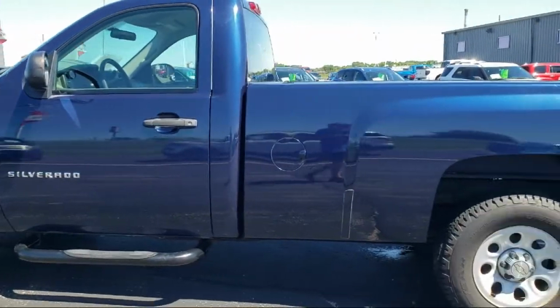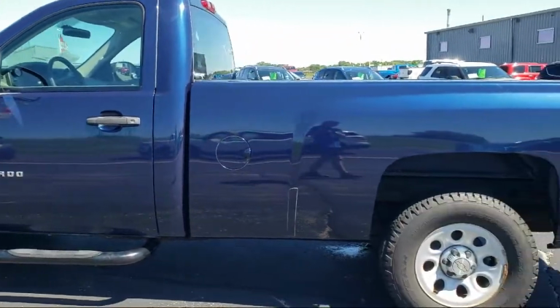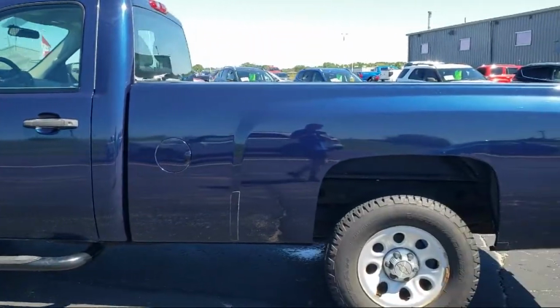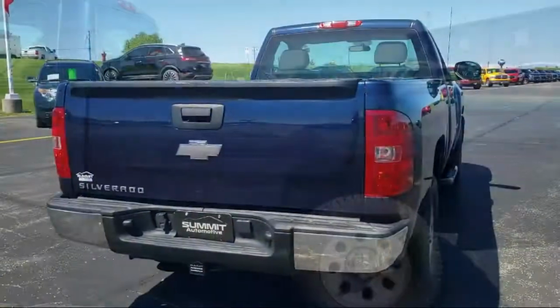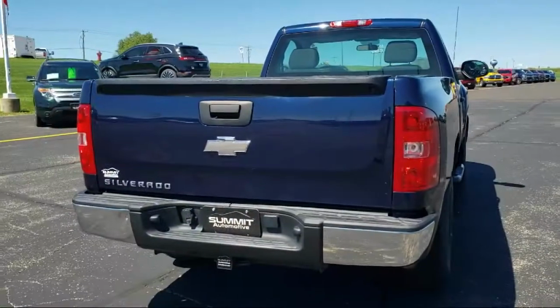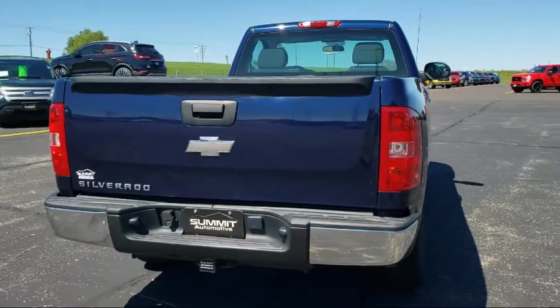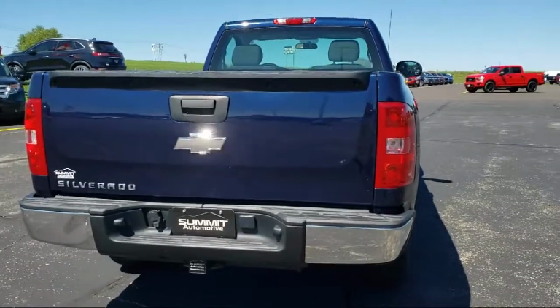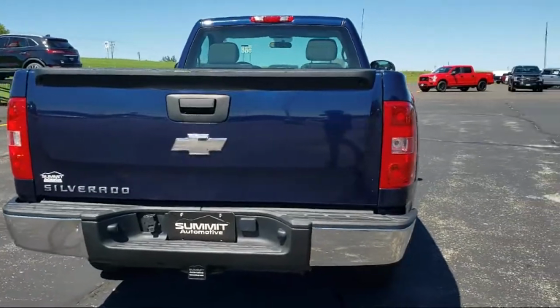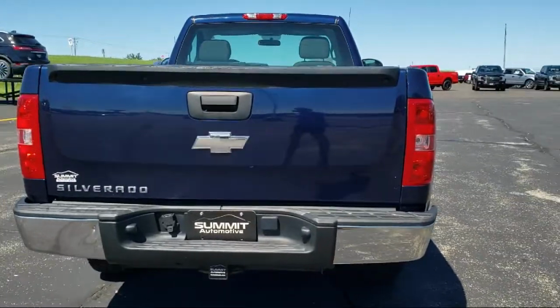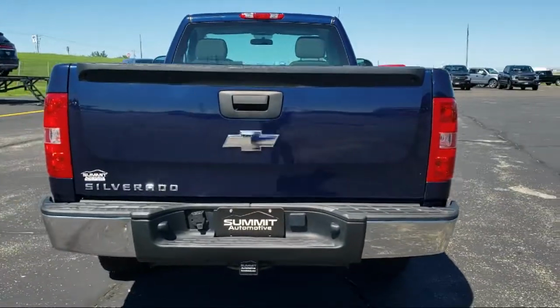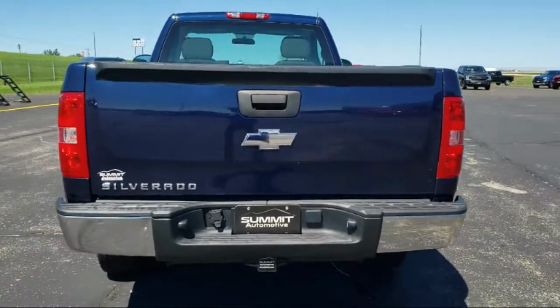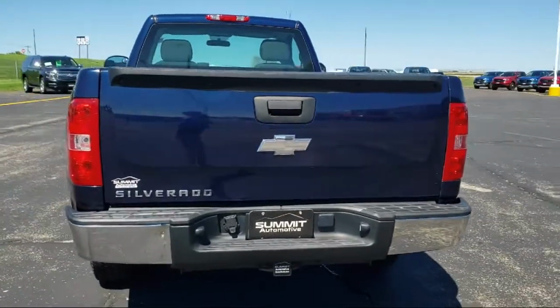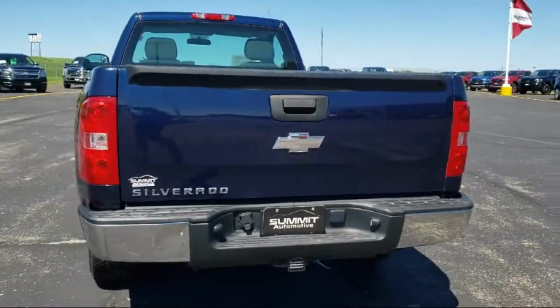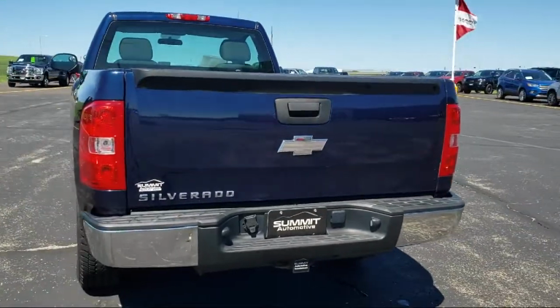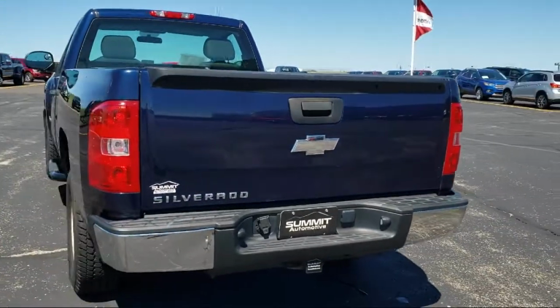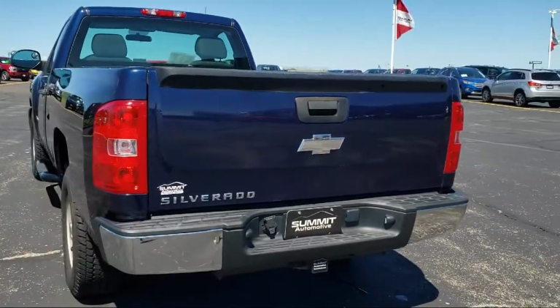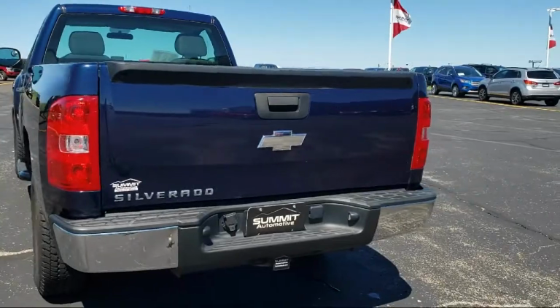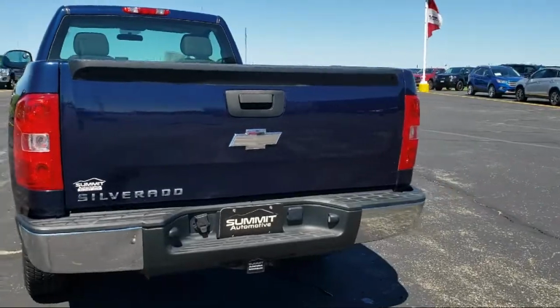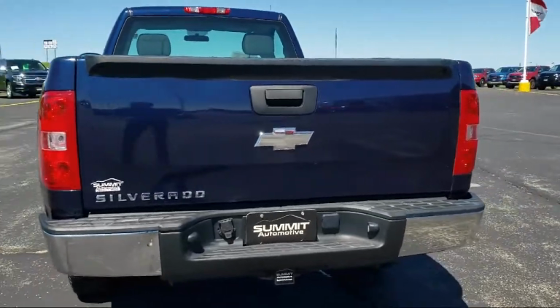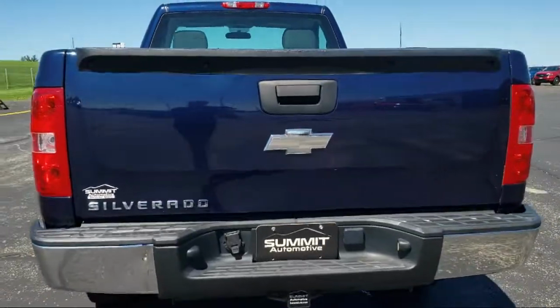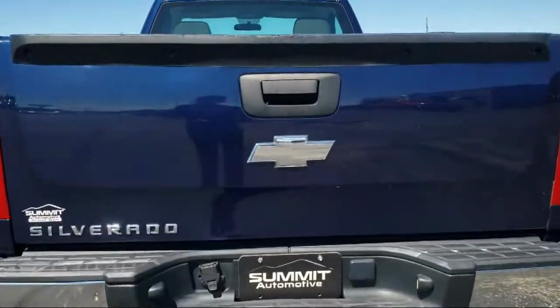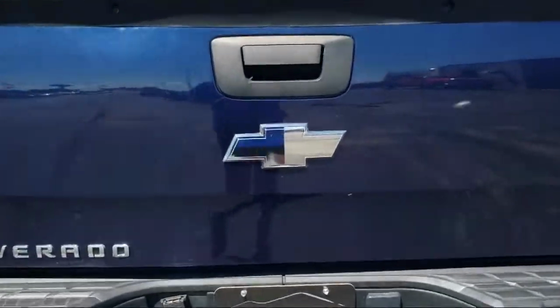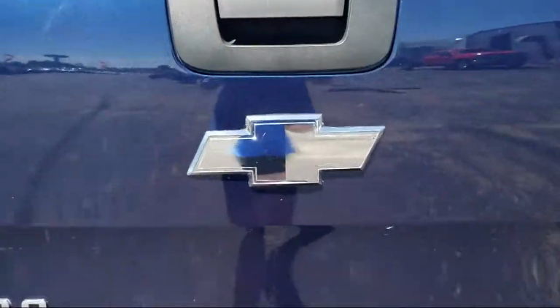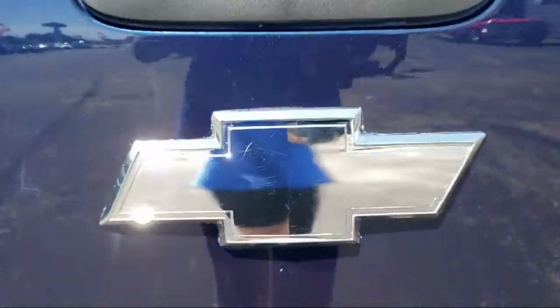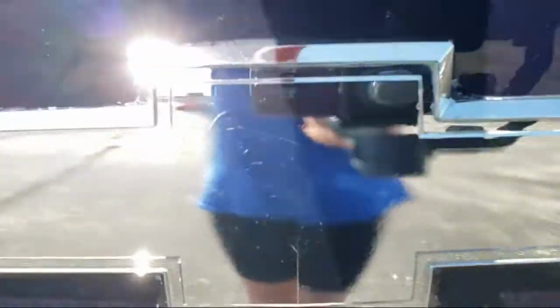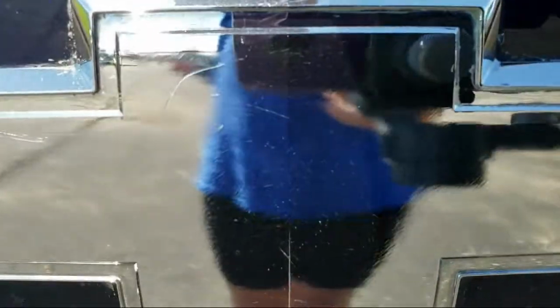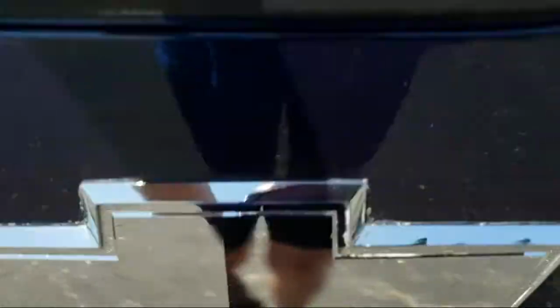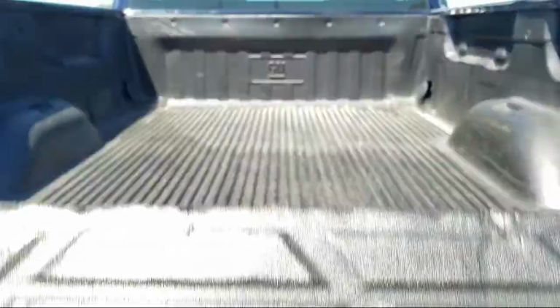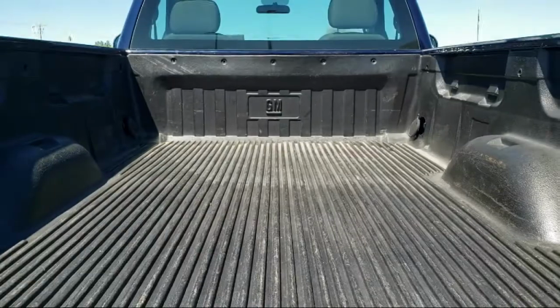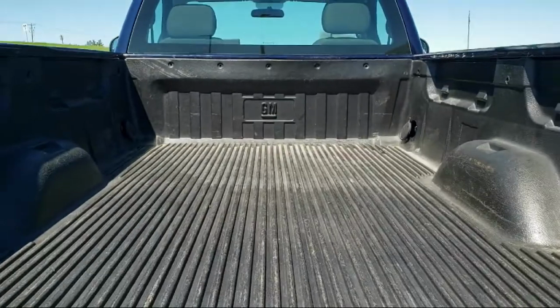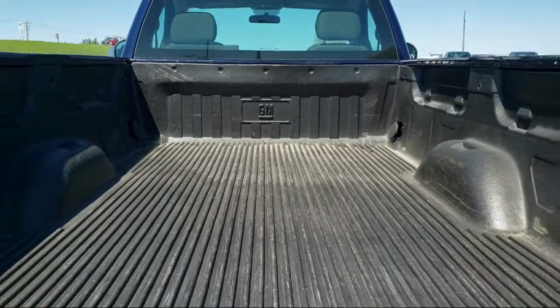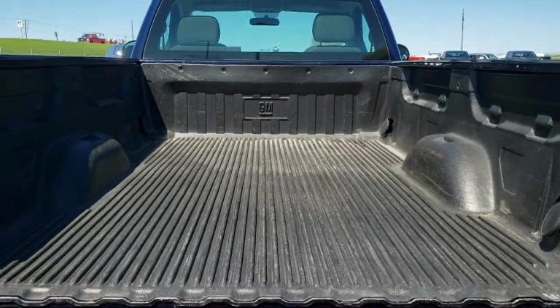It also features side airbags, anti-lock braking, and has less than 50,000 miles on the odometer. Every vehicle goes through our detailed quality inspection before being made available on the lot, so you can buy with confidence here at Summit Ford.